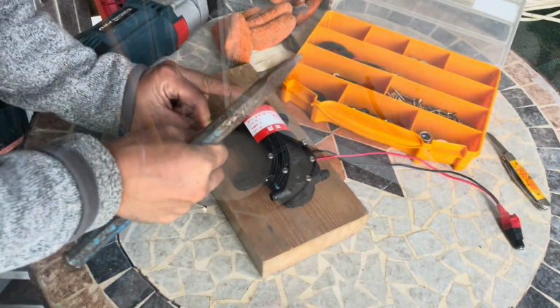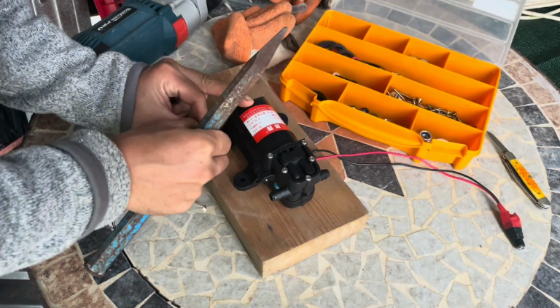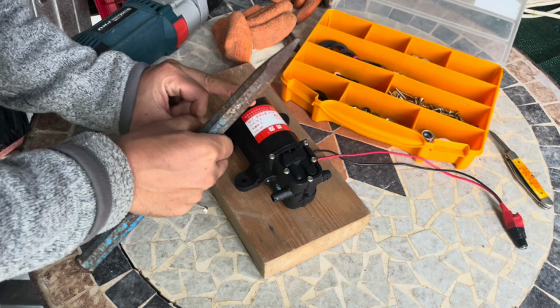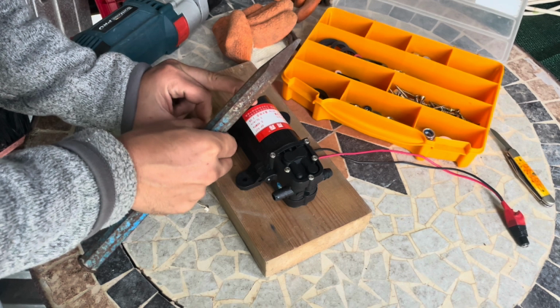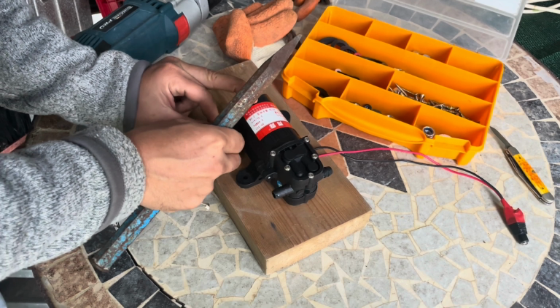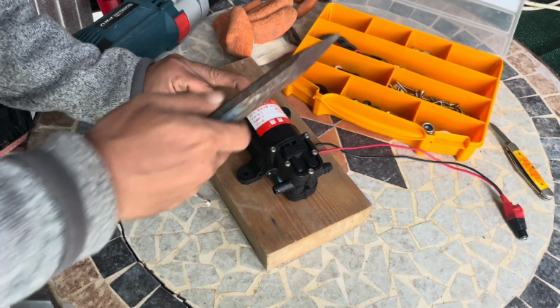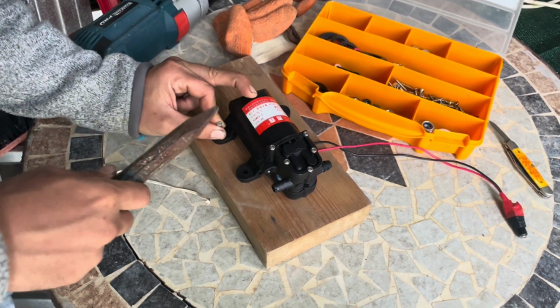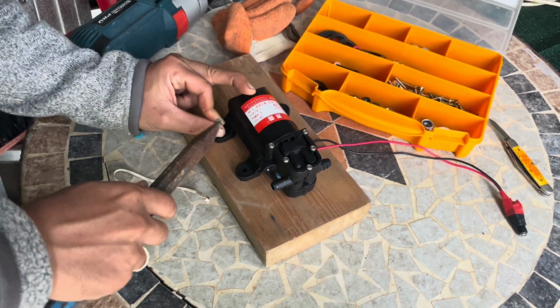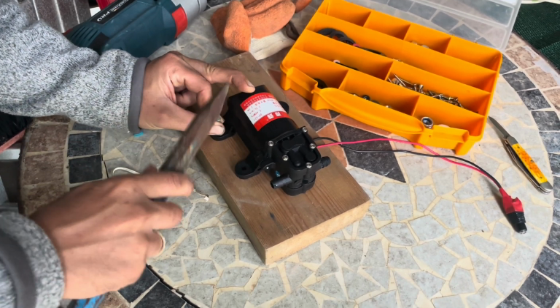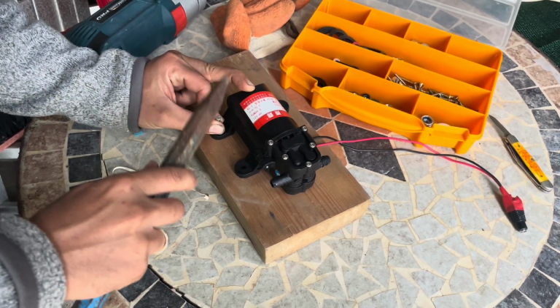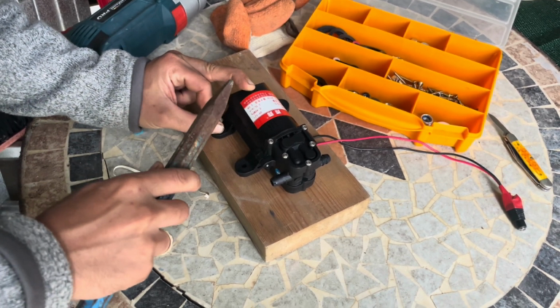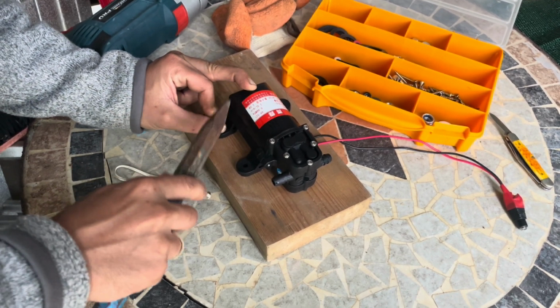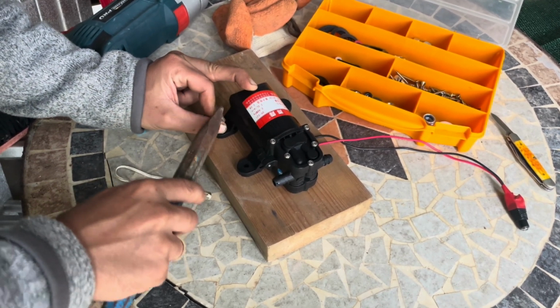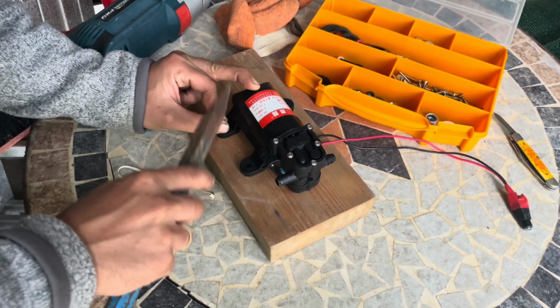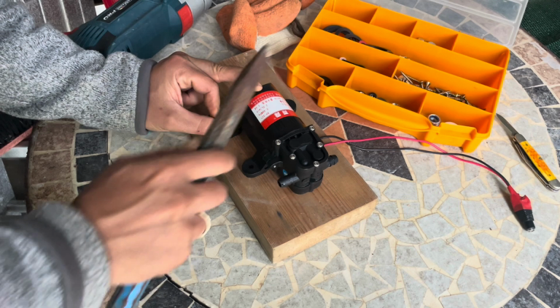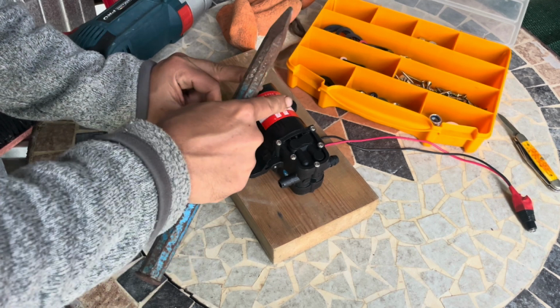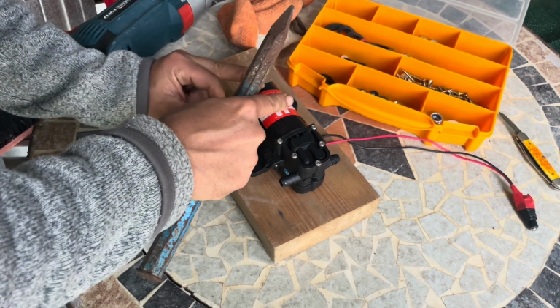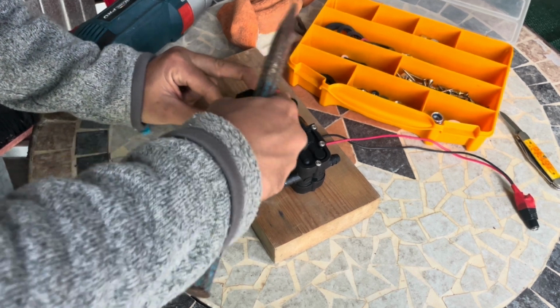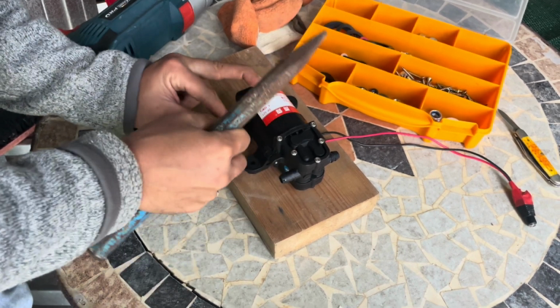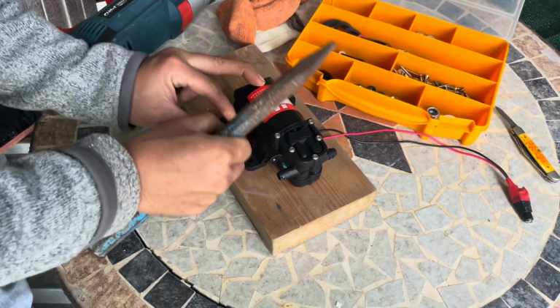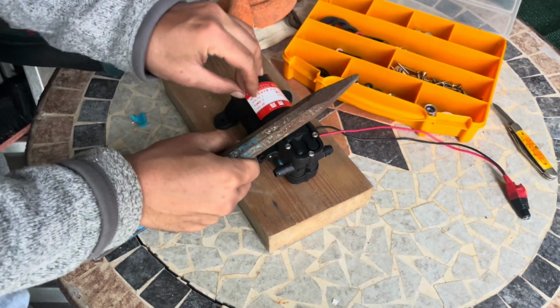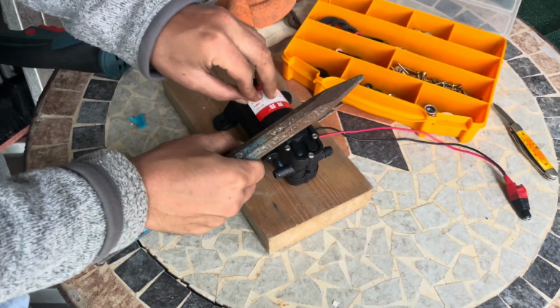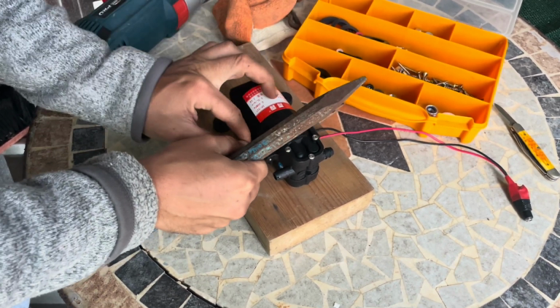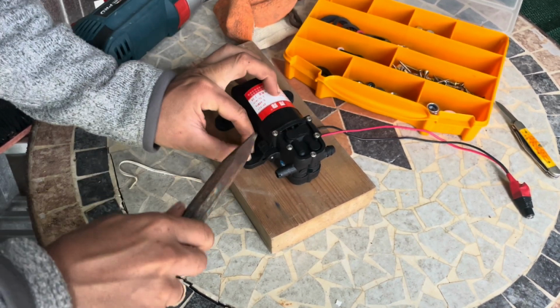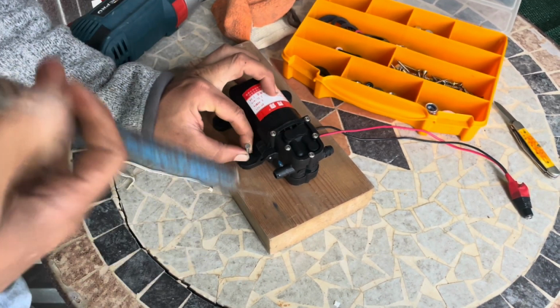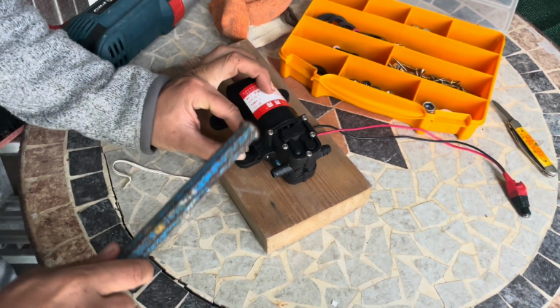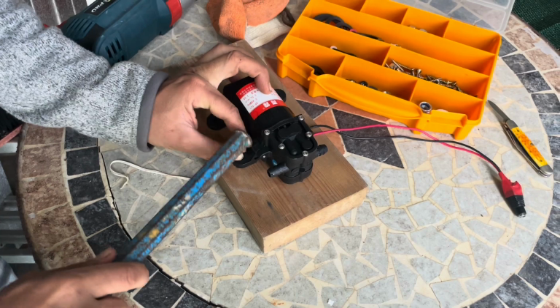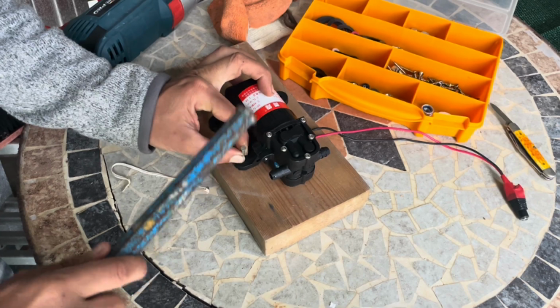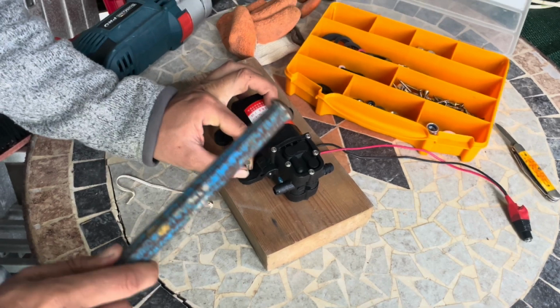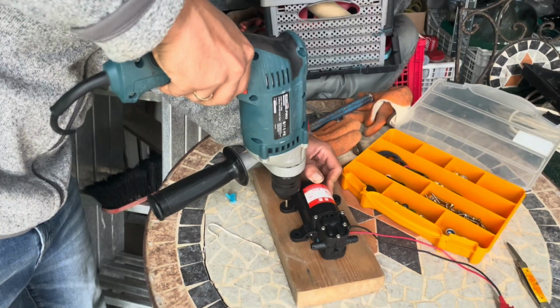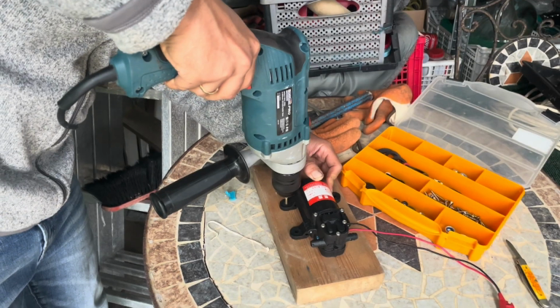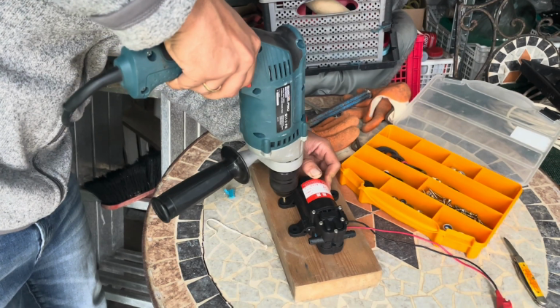Step one is just marking holes of where I'm going to drill. Now it's set to drill.